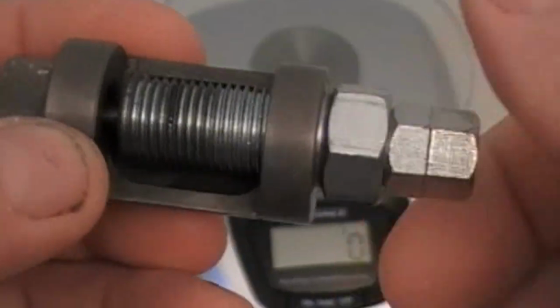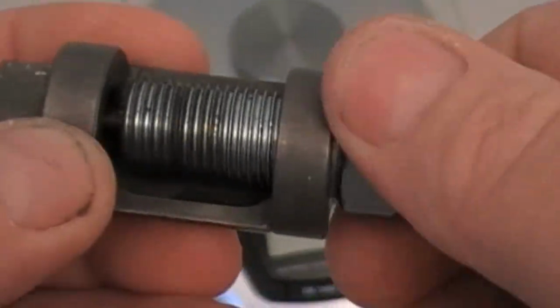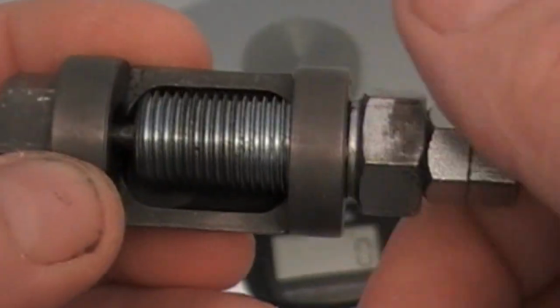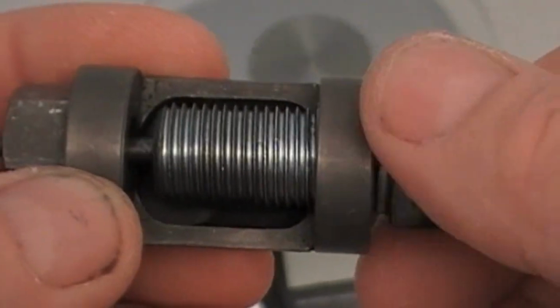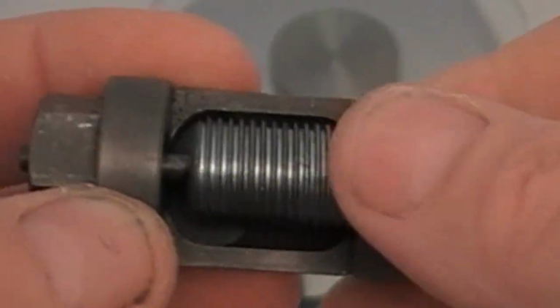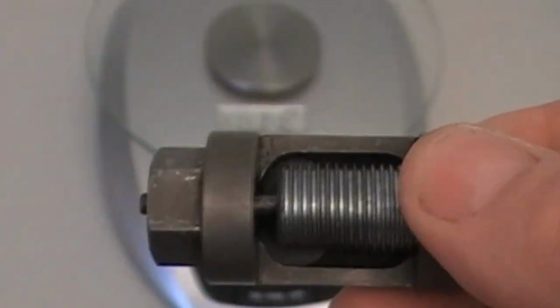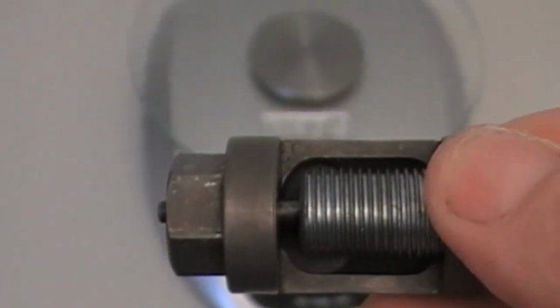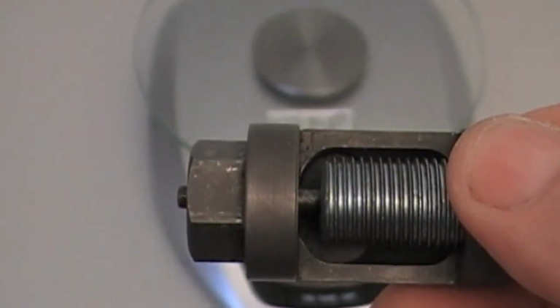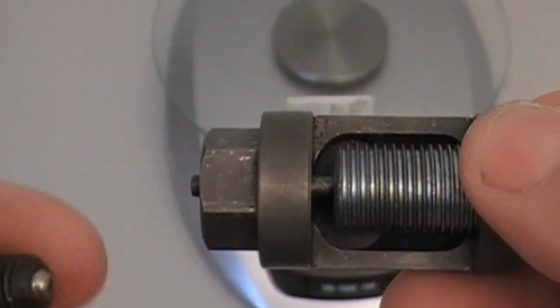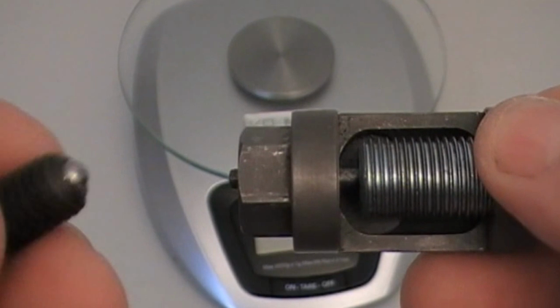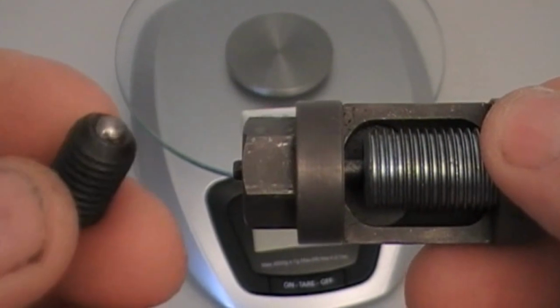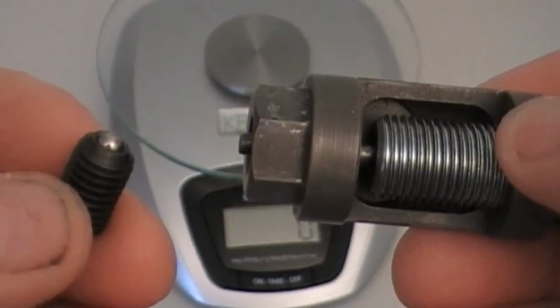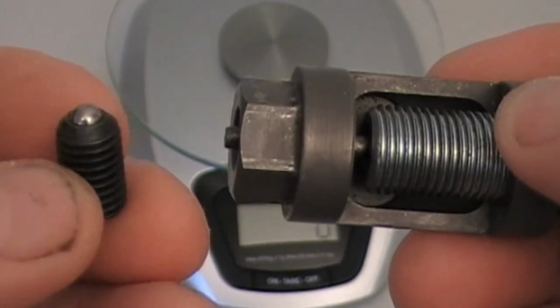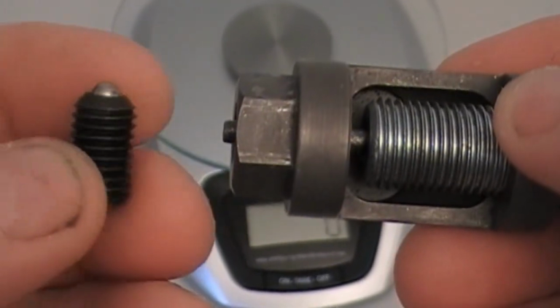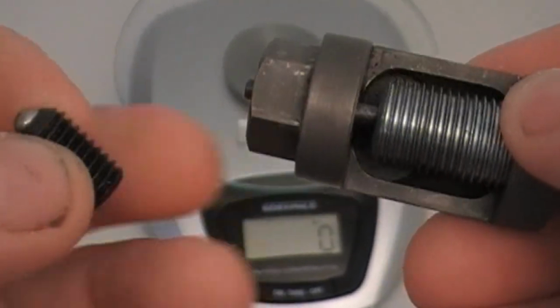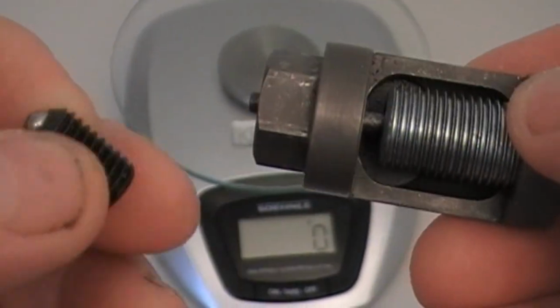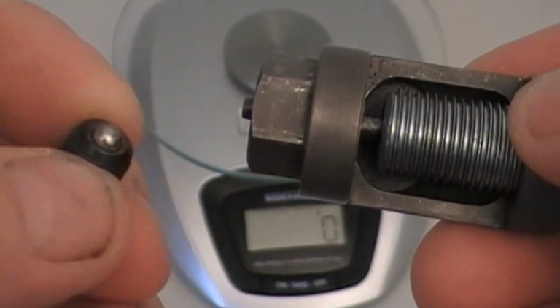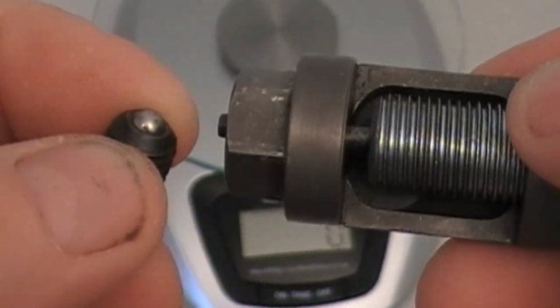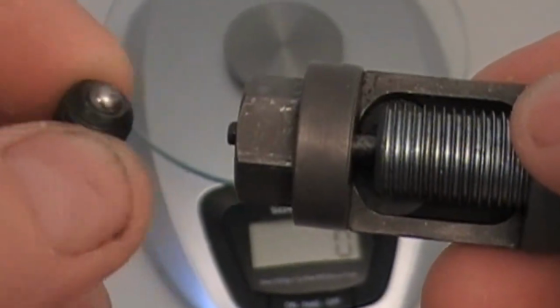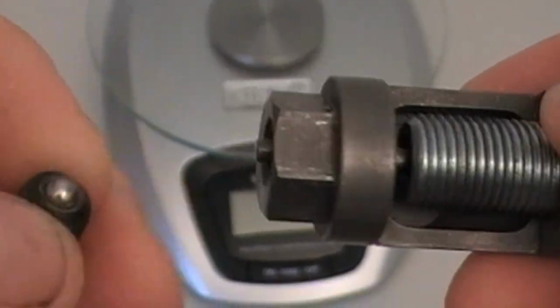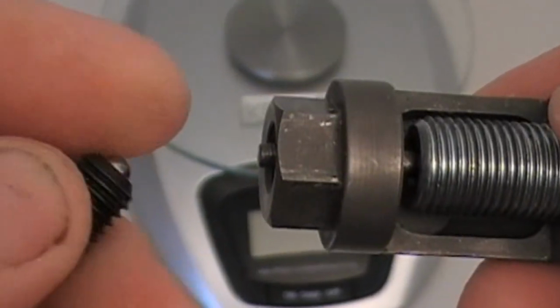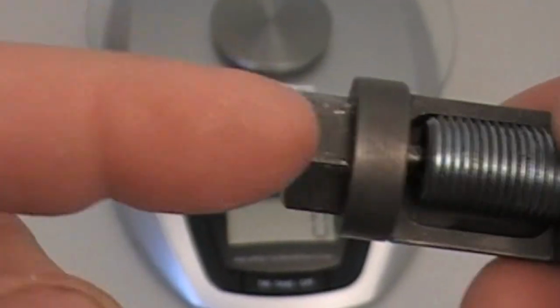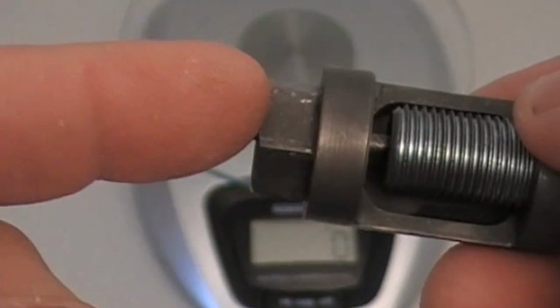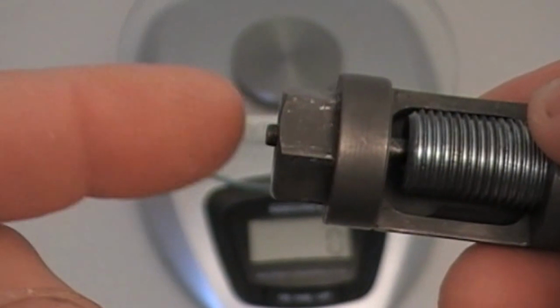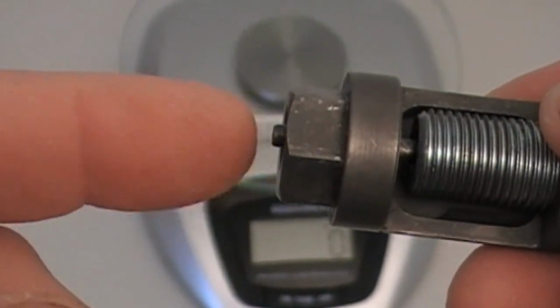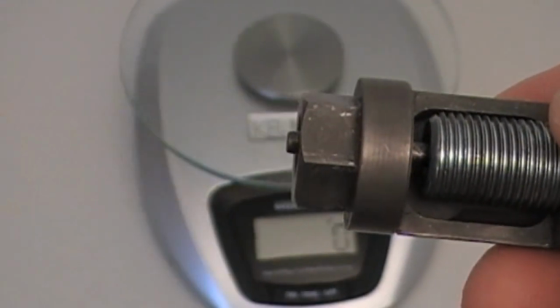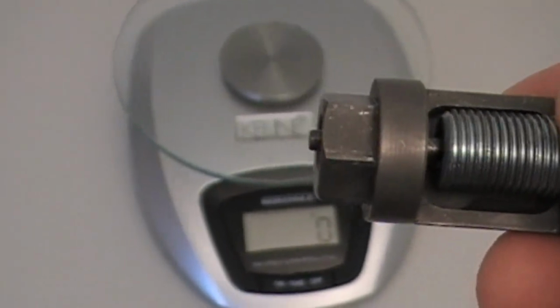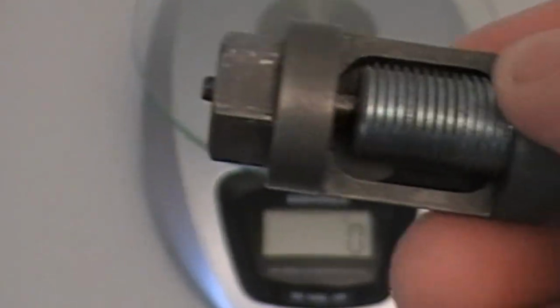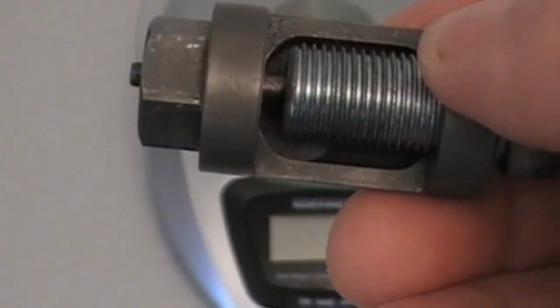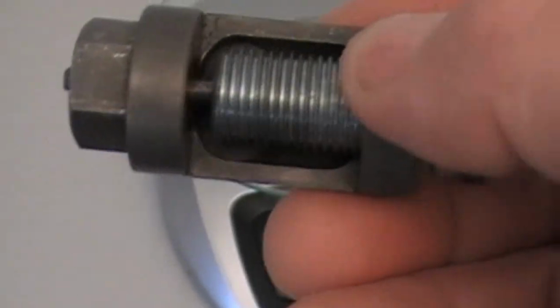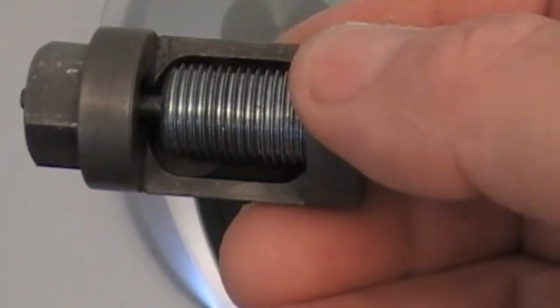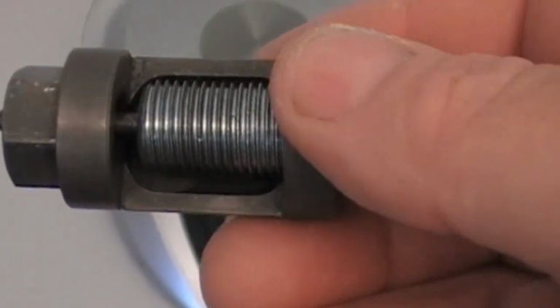Now we're using the ball bearing — I'll show you in another video. It's a lot quicker, easier, and far less risk of breaking this pin if something goes wrong.